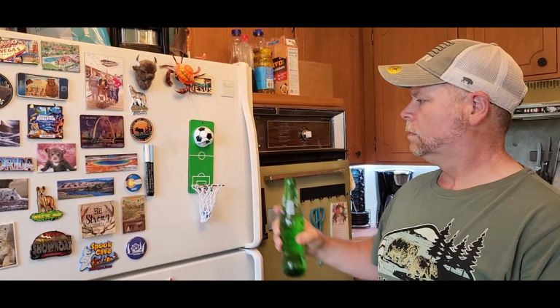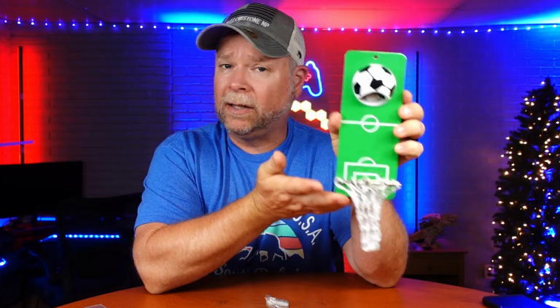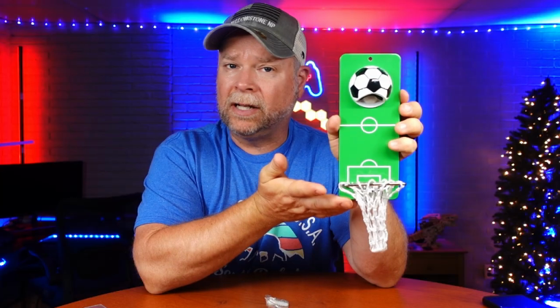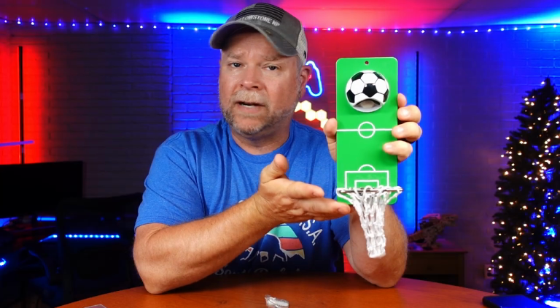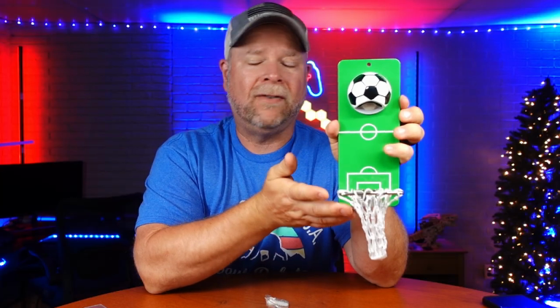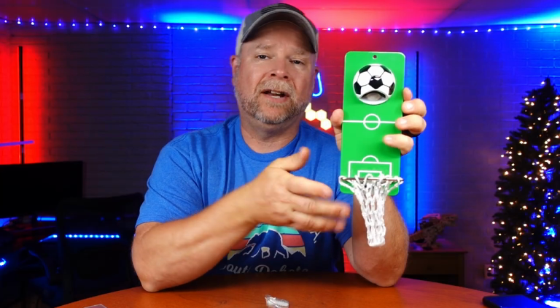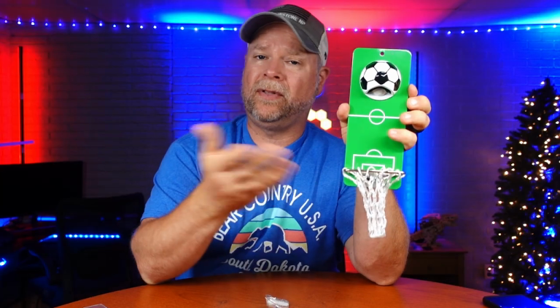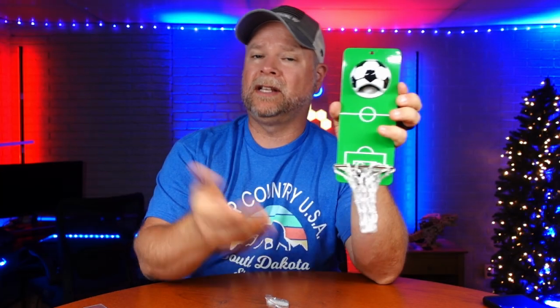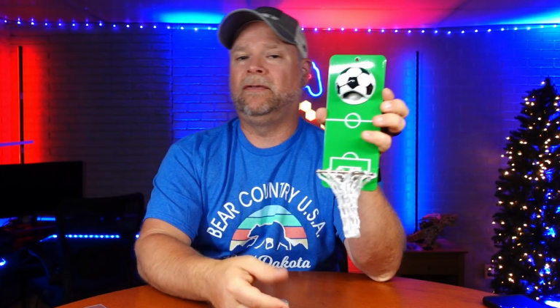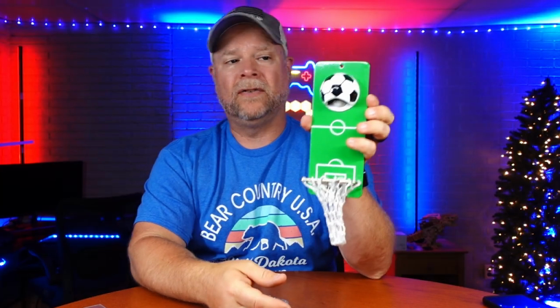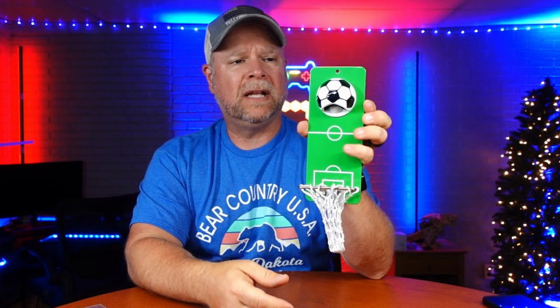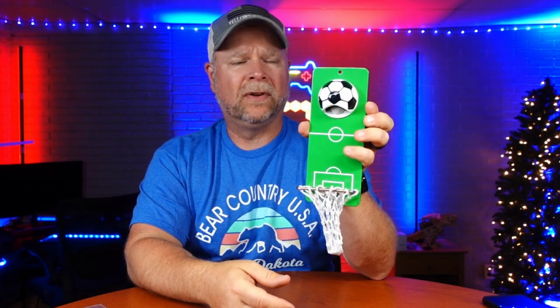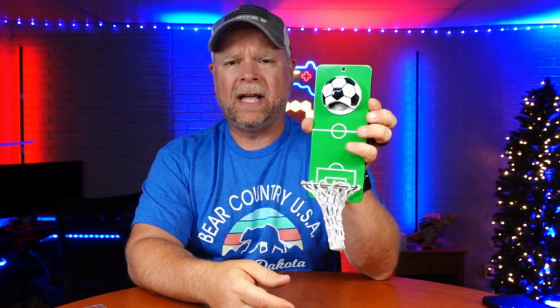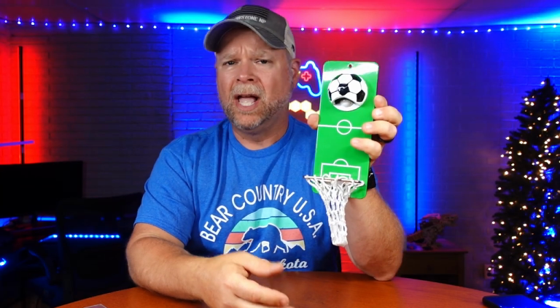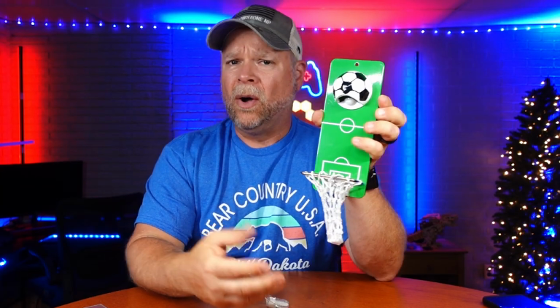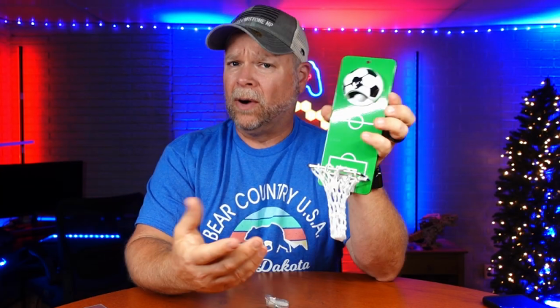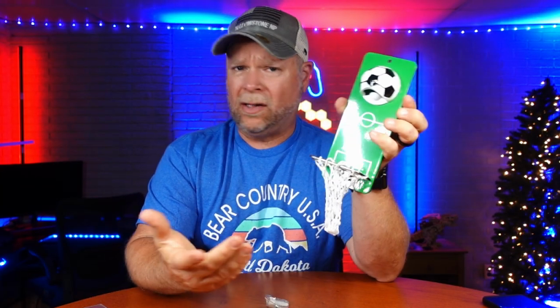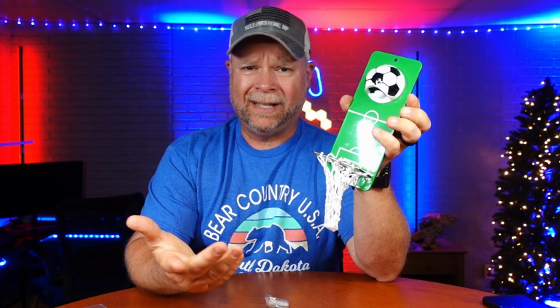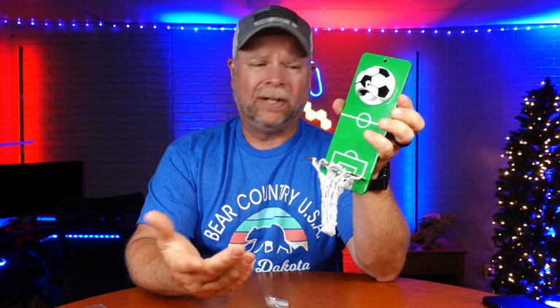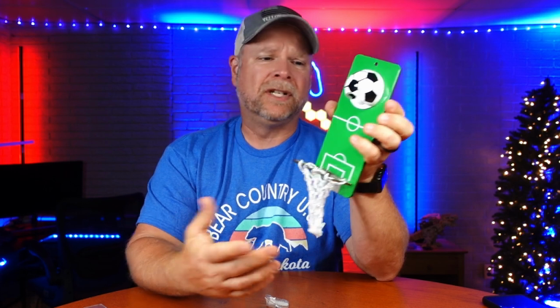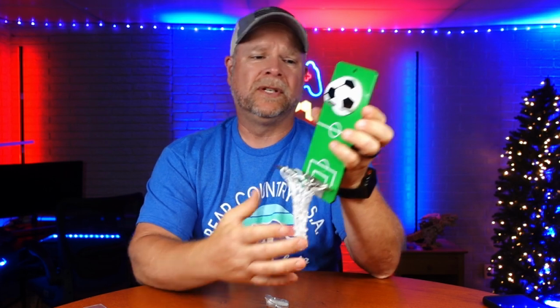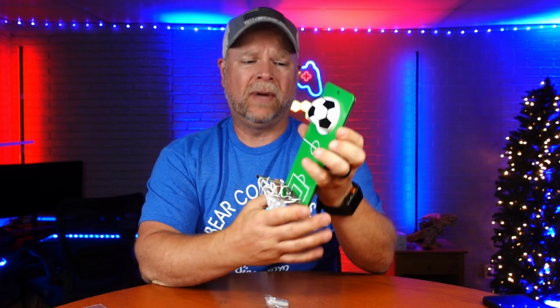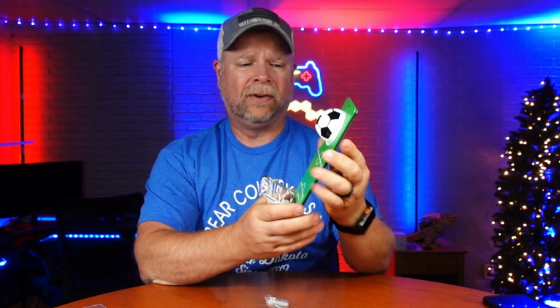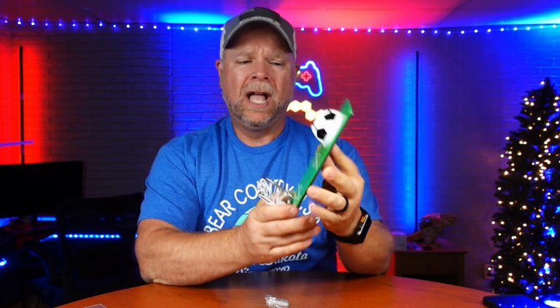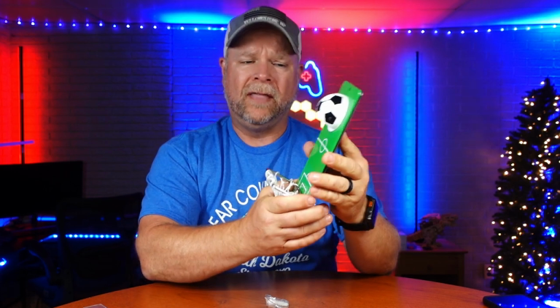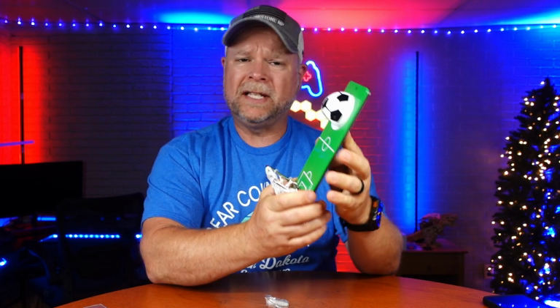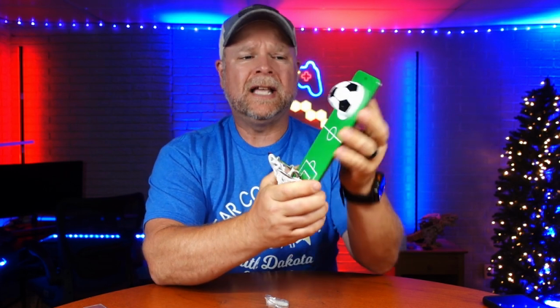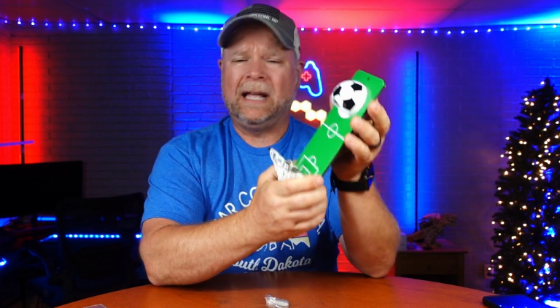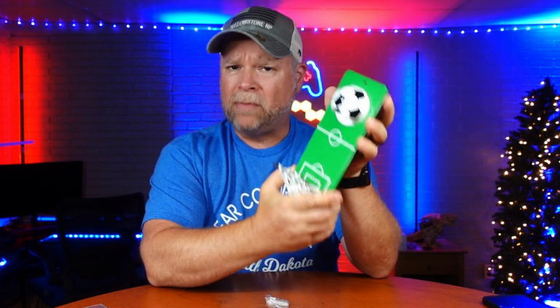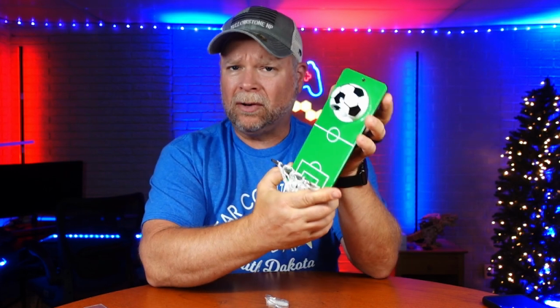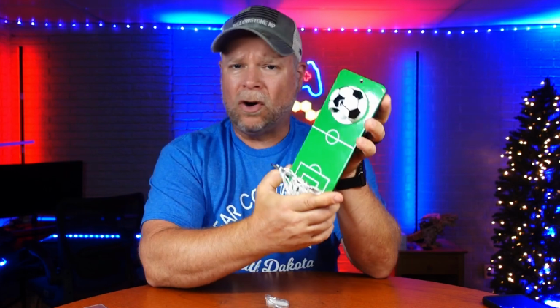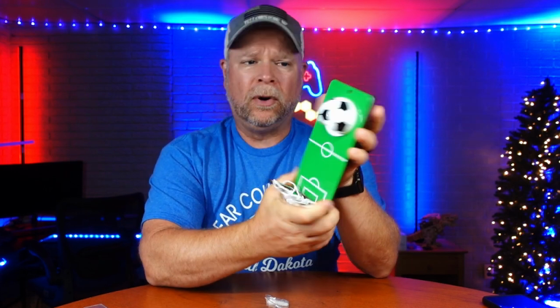Fun little gift for dad right here, whether that's going to be Father's Day, birthday, or a holiday like Christmas or whatever. This is a bottle opener.